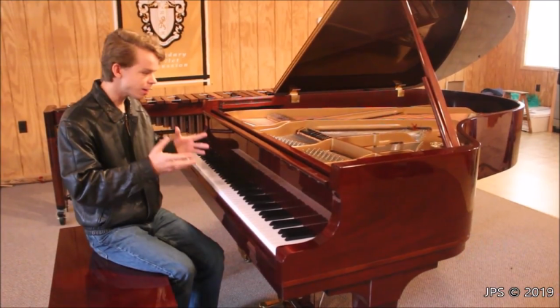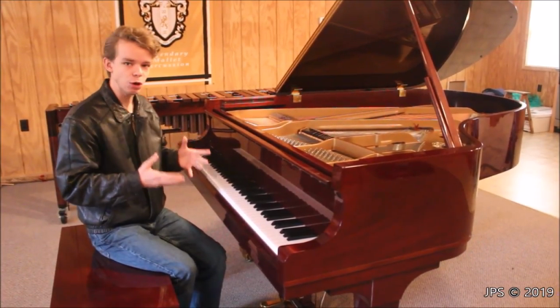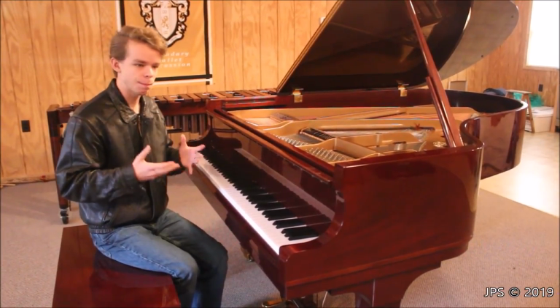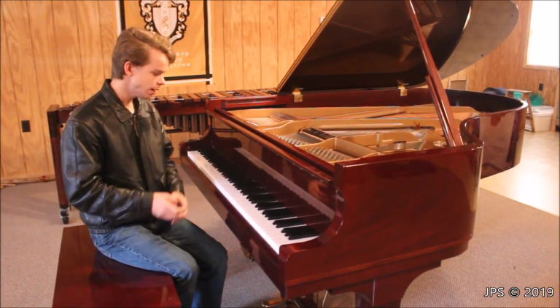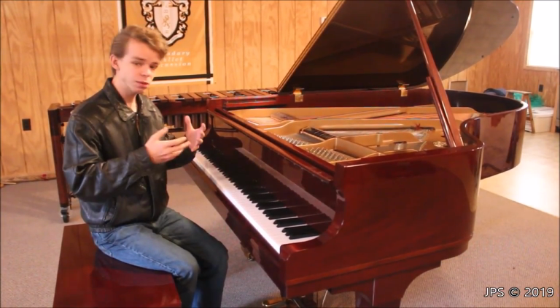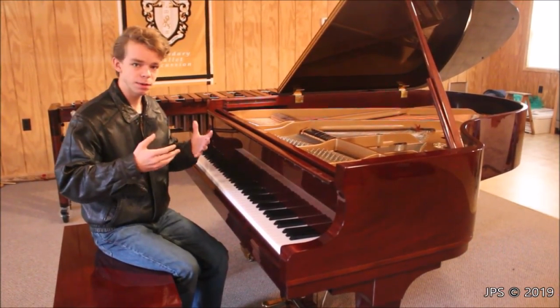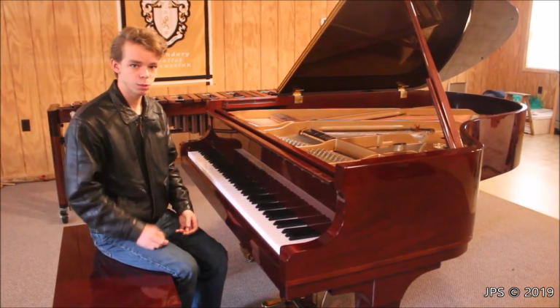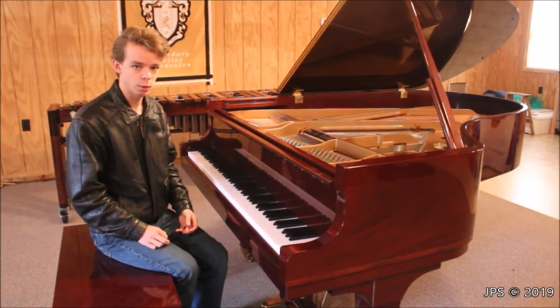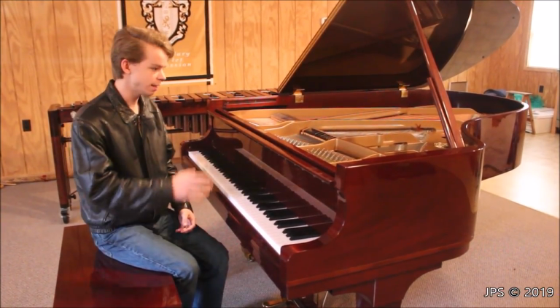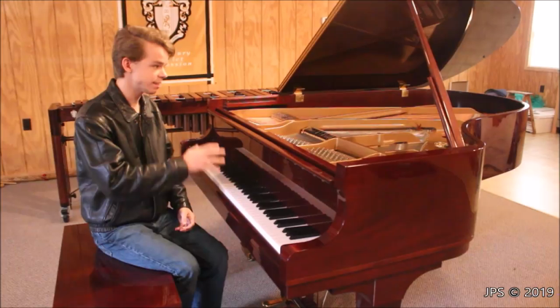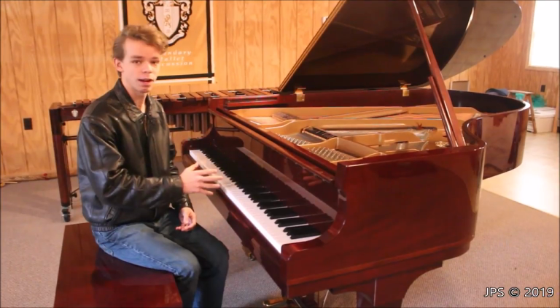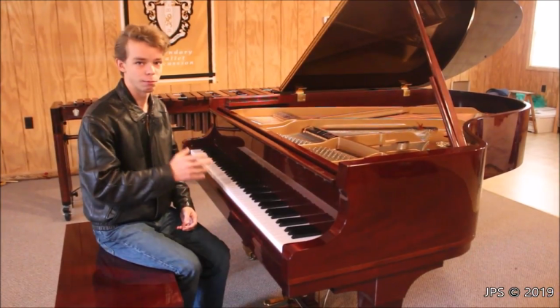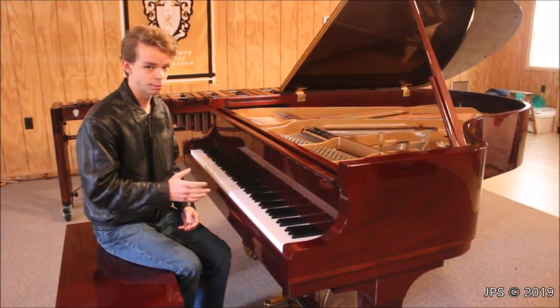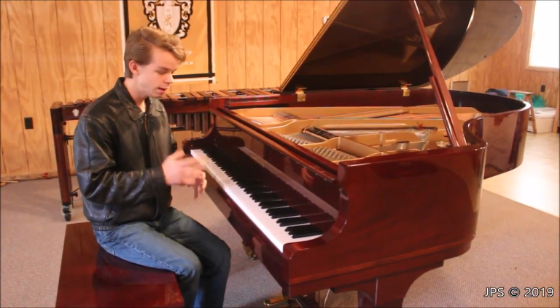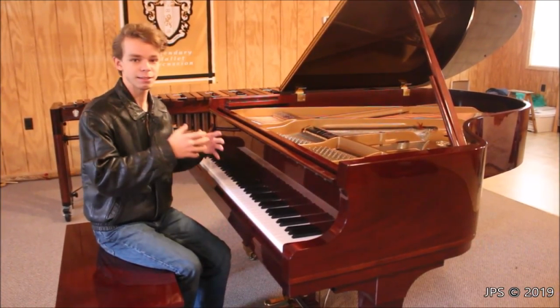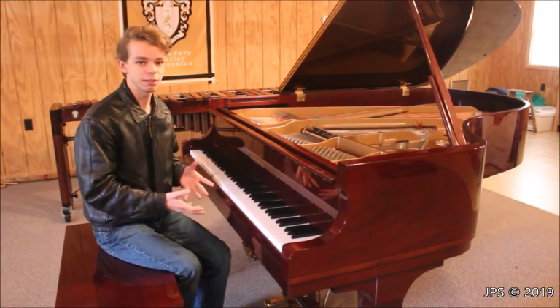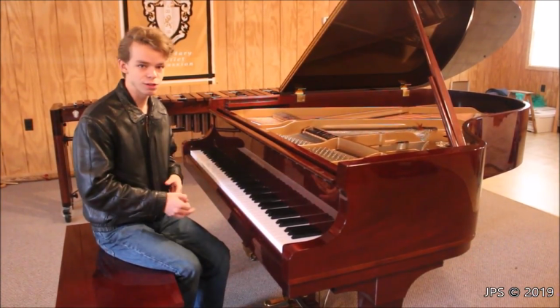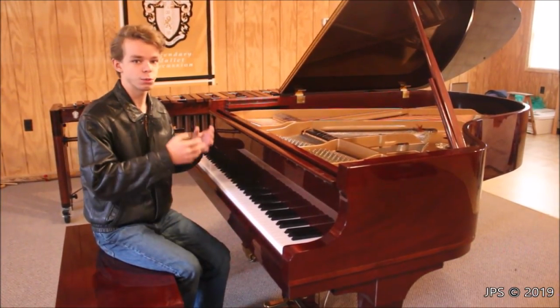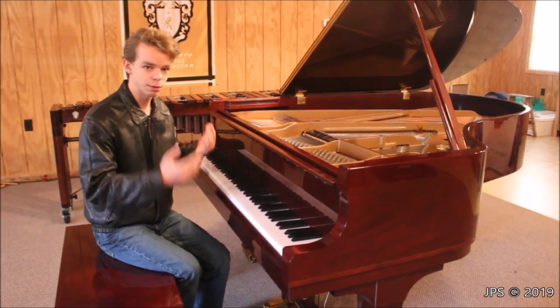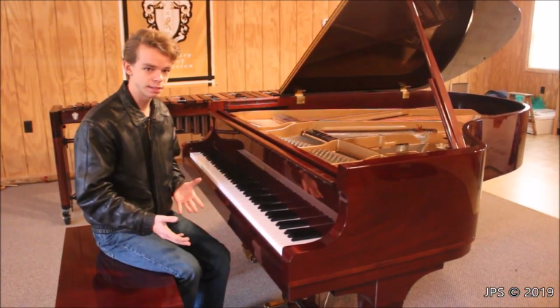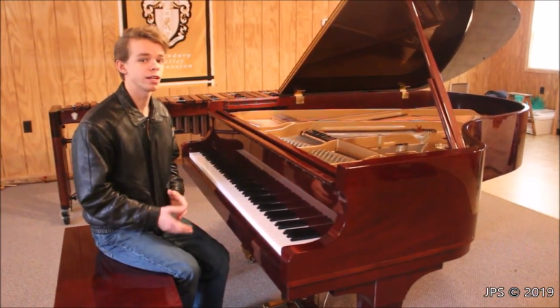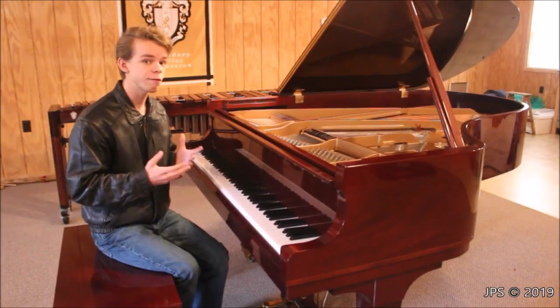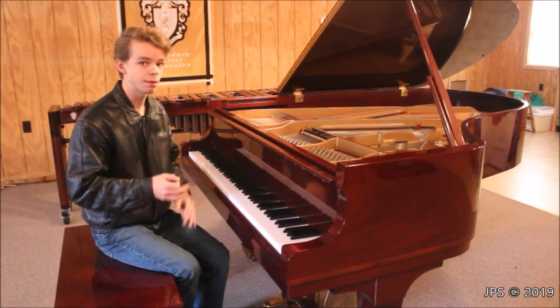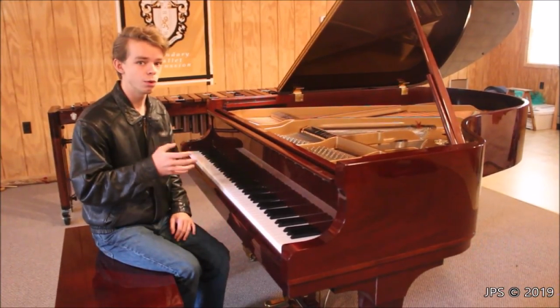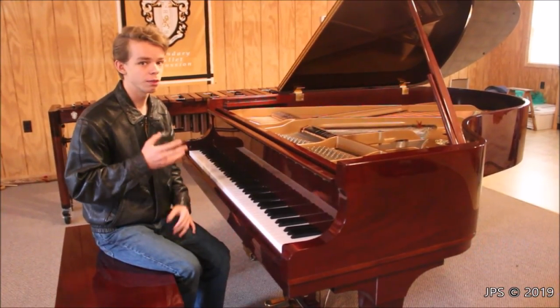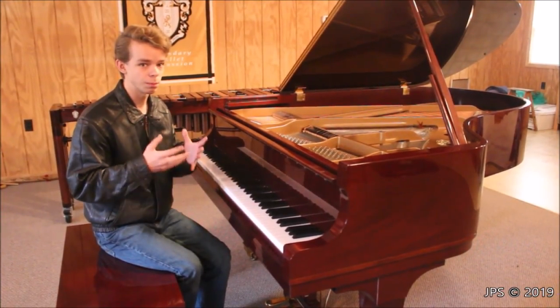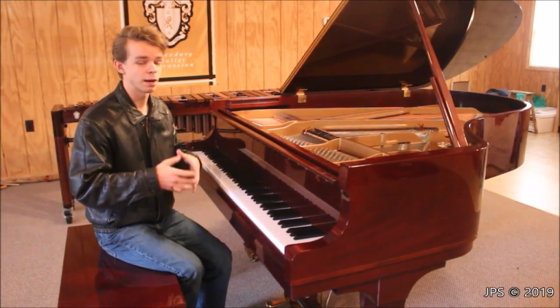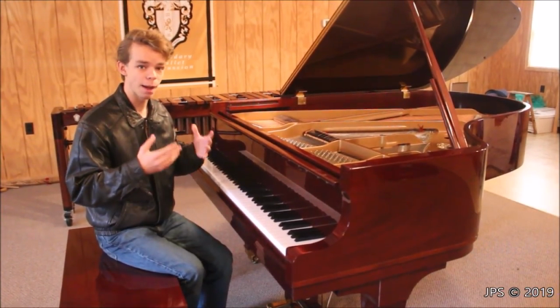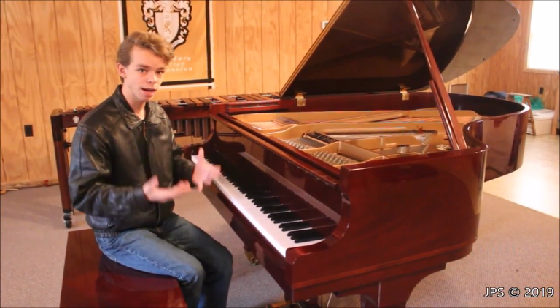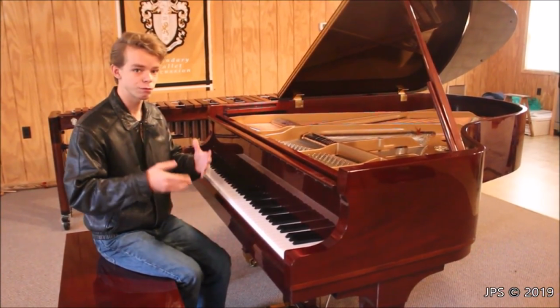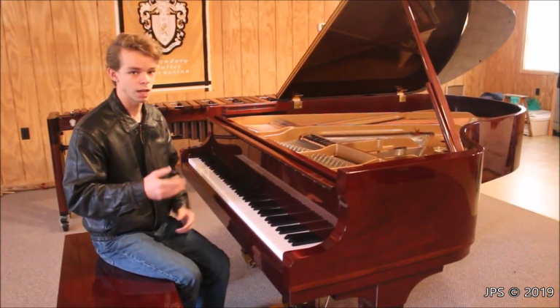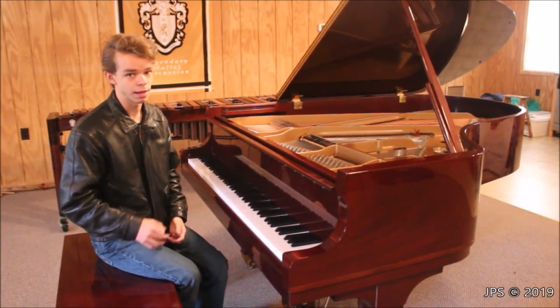I didn't know much about it, but I only spent about 10 minutes with the piano and I decided that this is the one I wanted for my practice piano. I liked the feeling of the action, I liked the way the piano sounded, and I figured that I would be very, very happy with how the piano played and would be happy to practice on it every day.